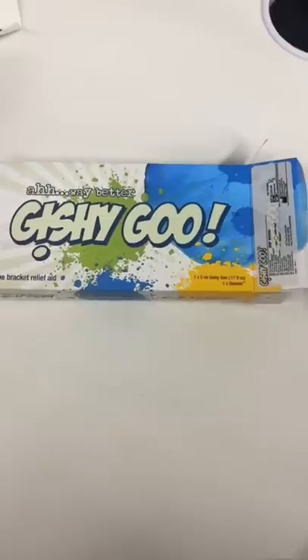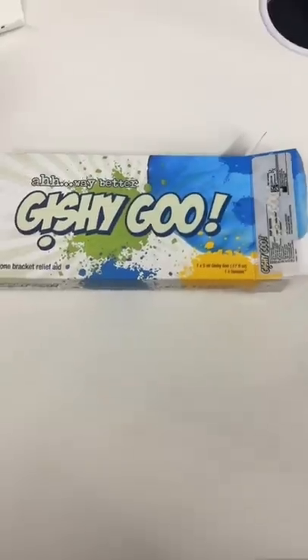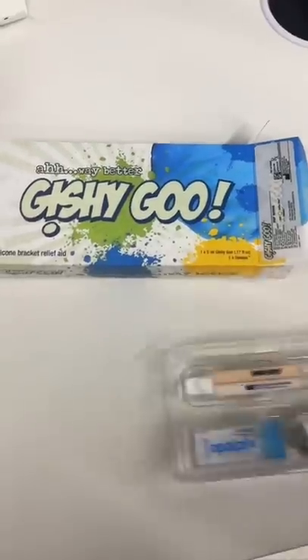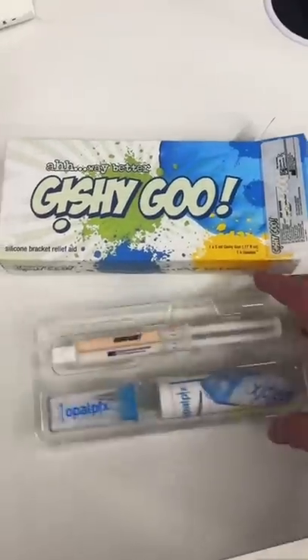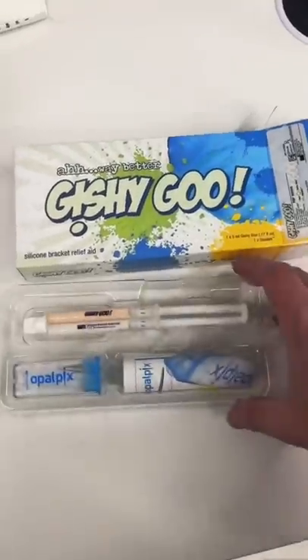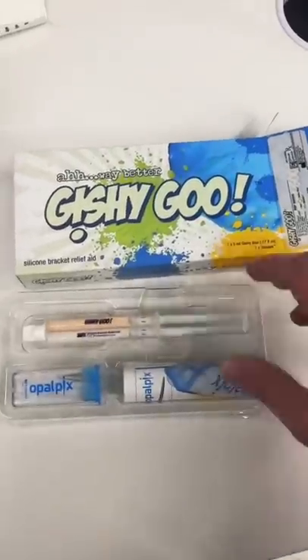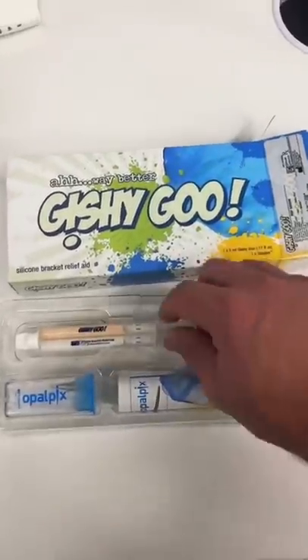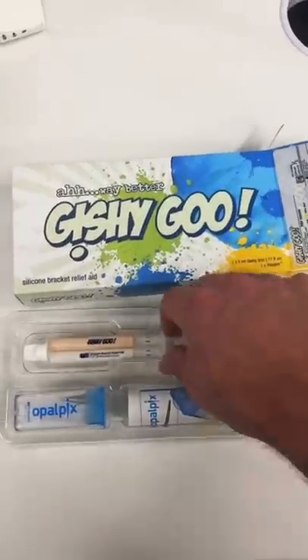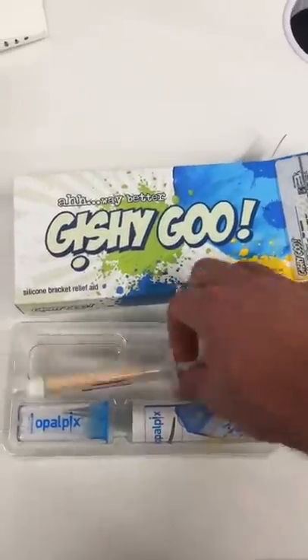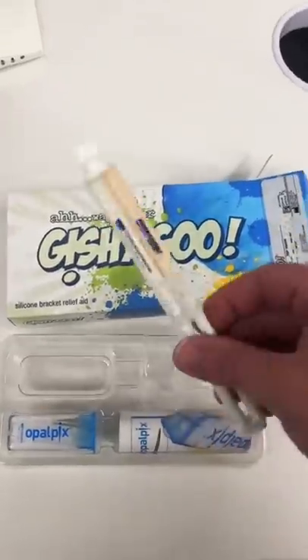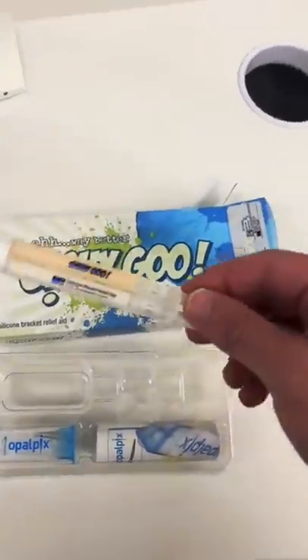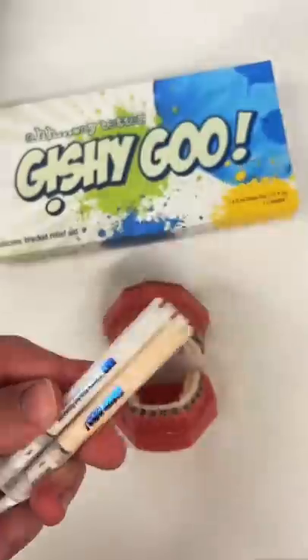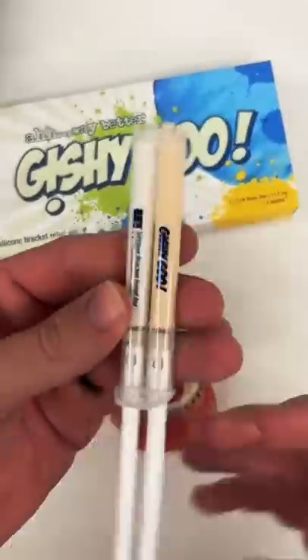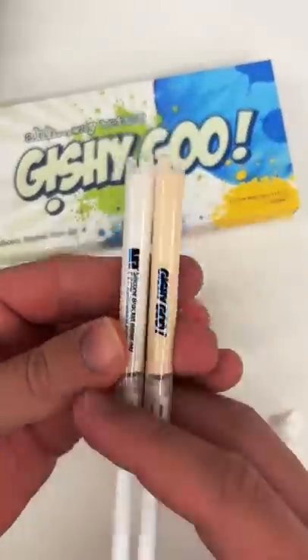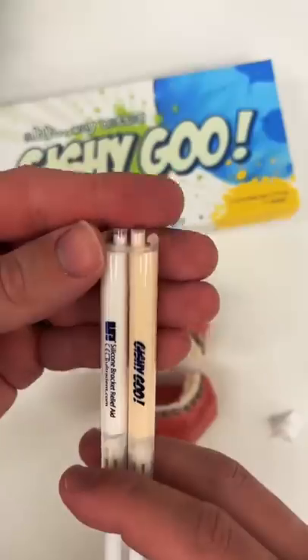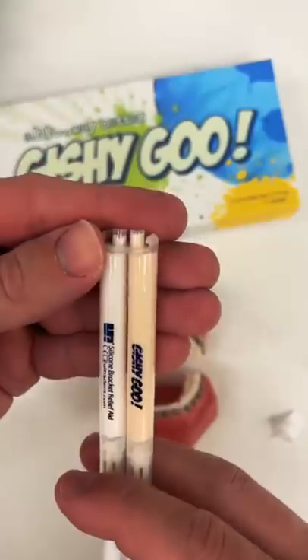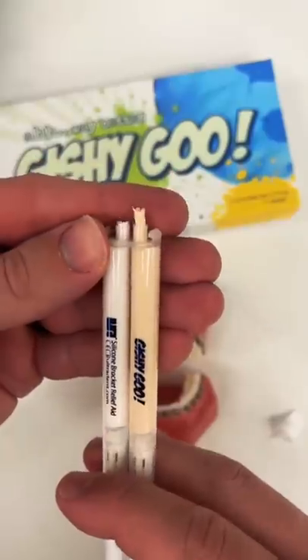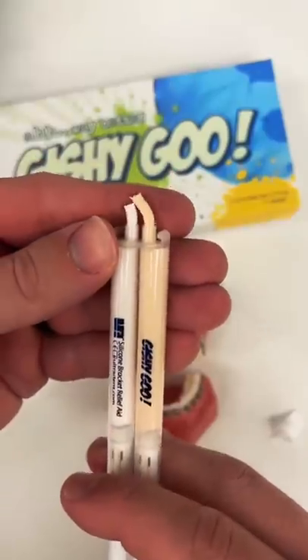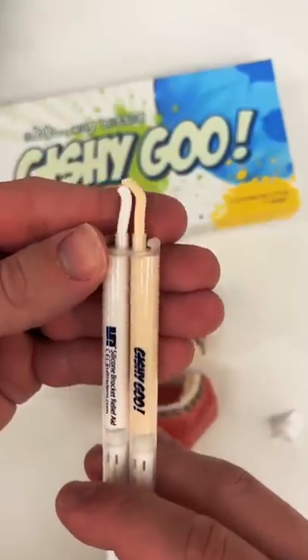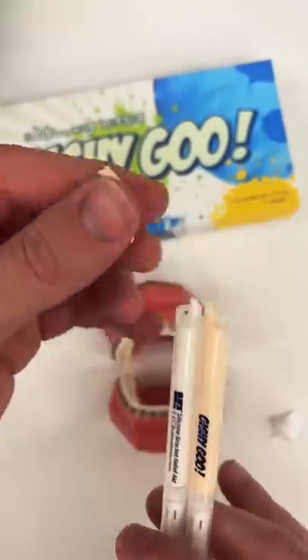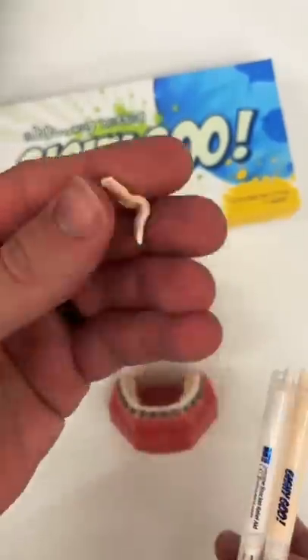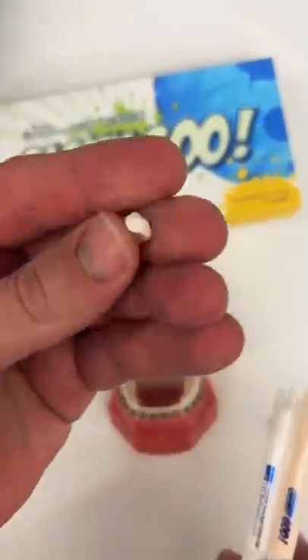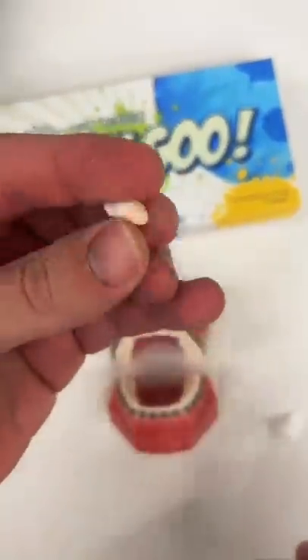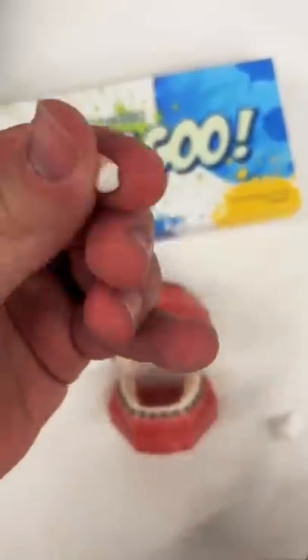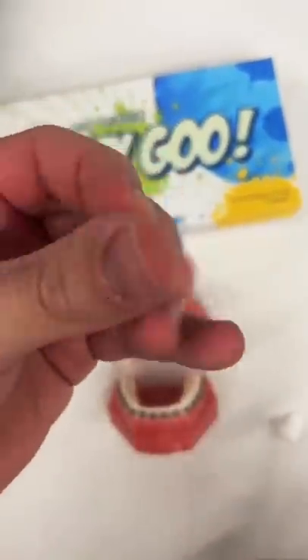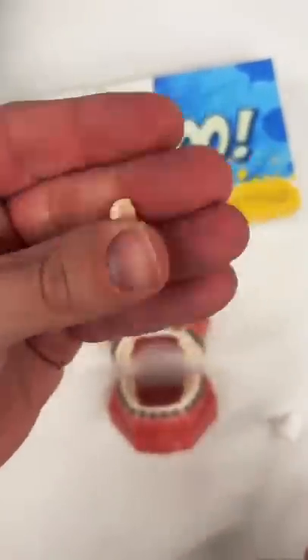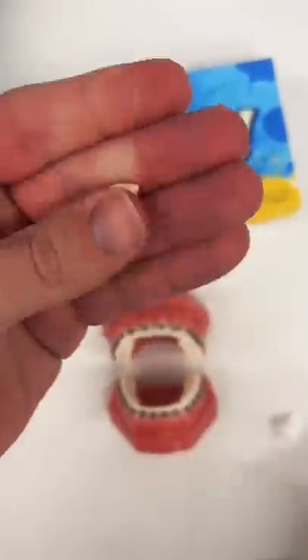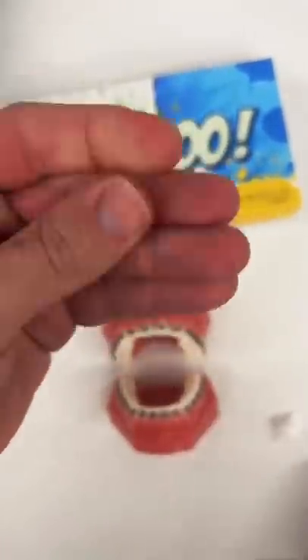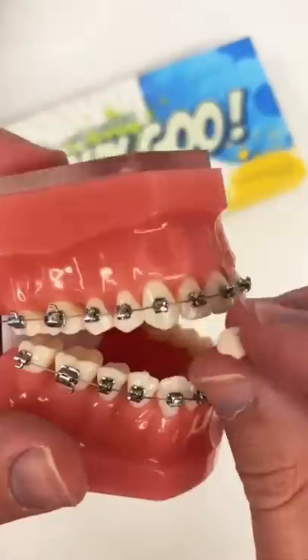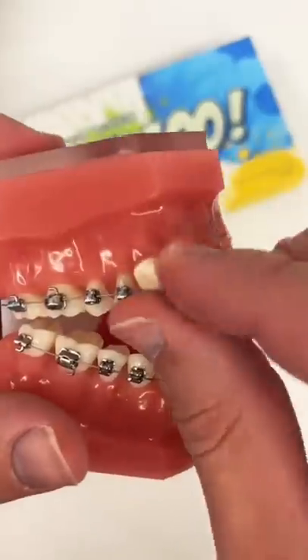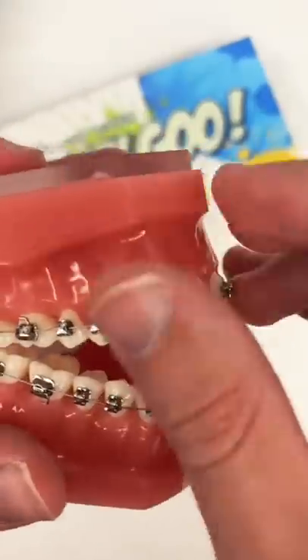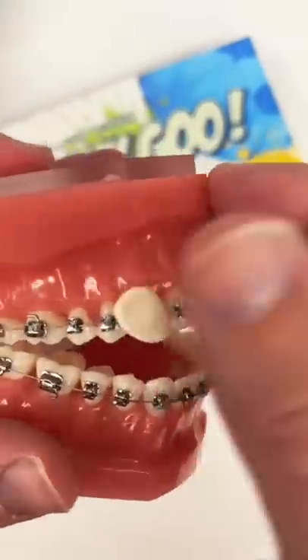Gishigoo is a braces wax alternative made out of silicone. Simply pop the top and push out both sides of the gishigoo, roll into a ball to activate, and place on your wires.